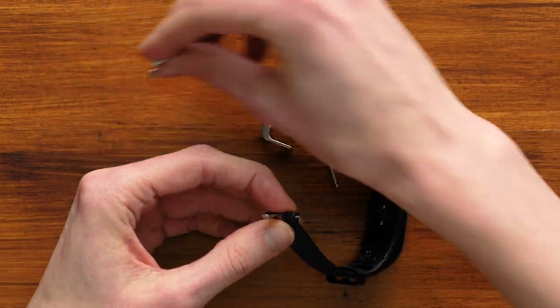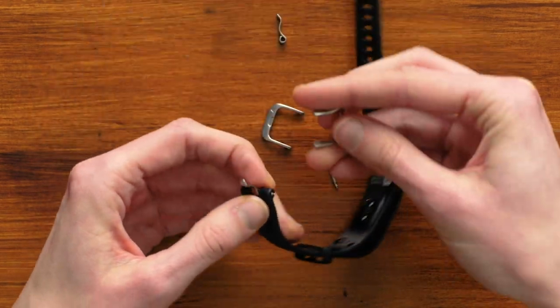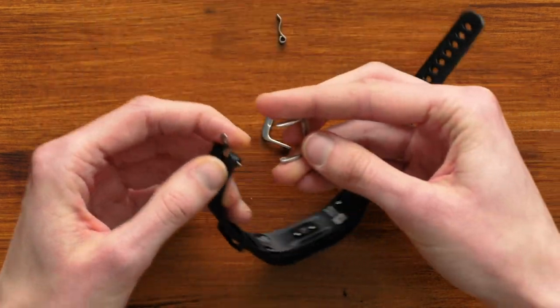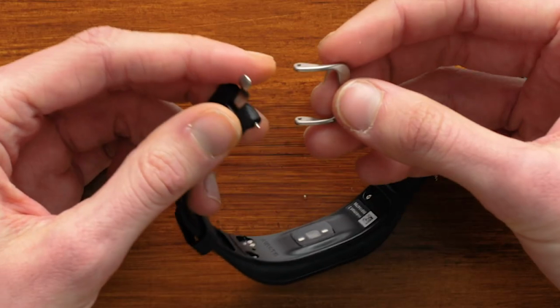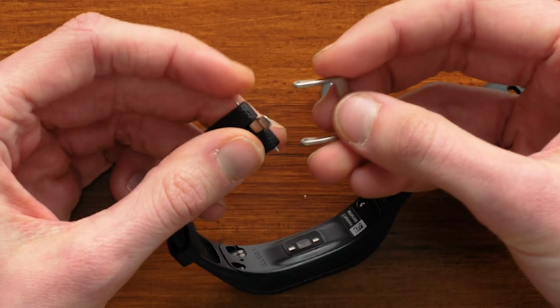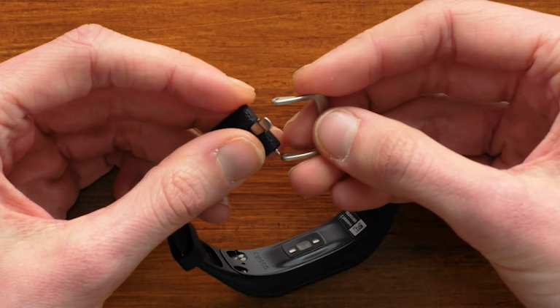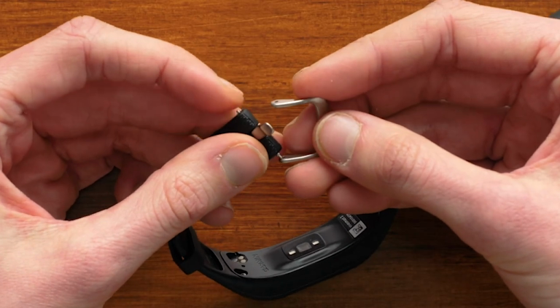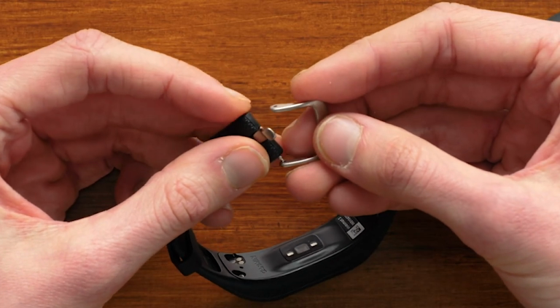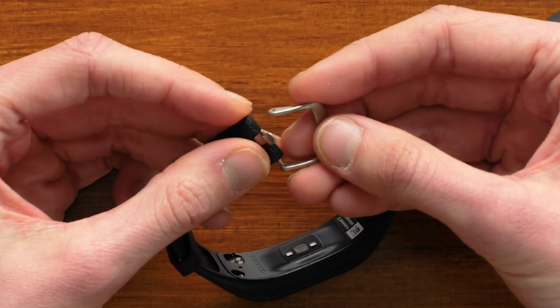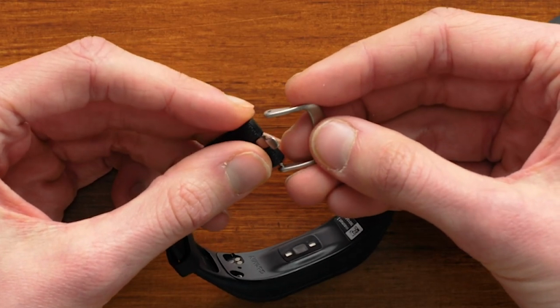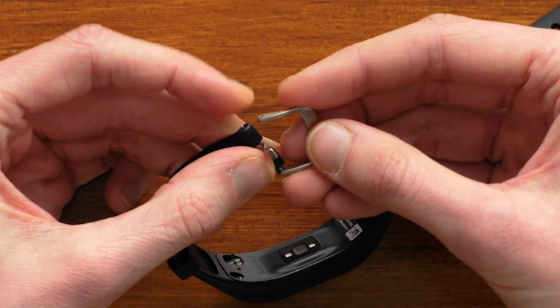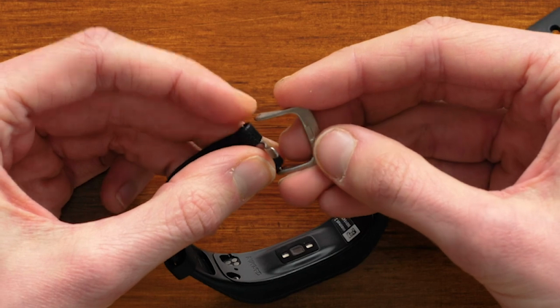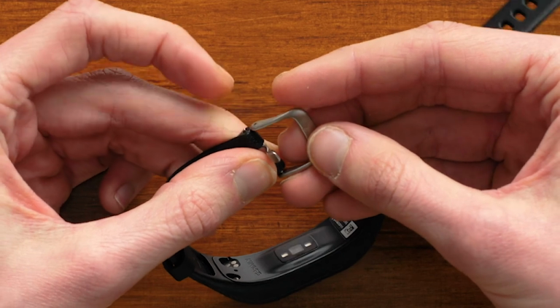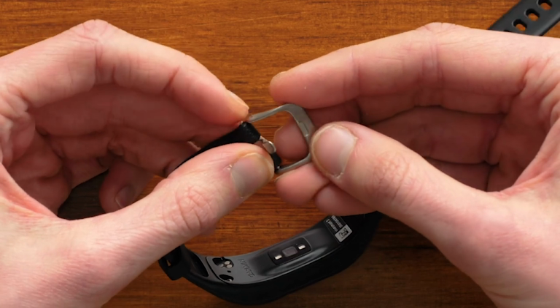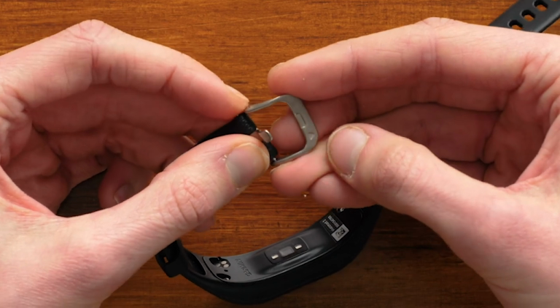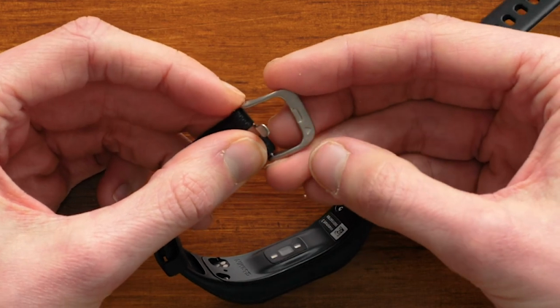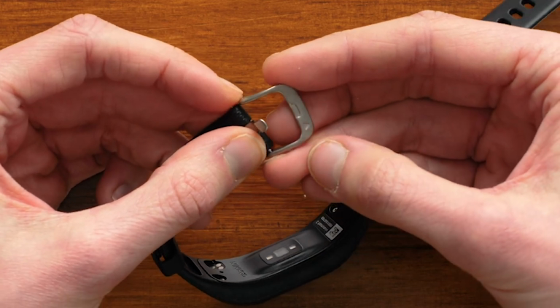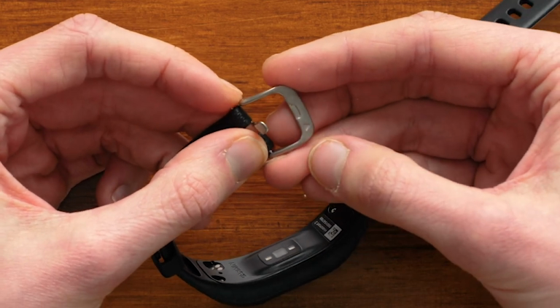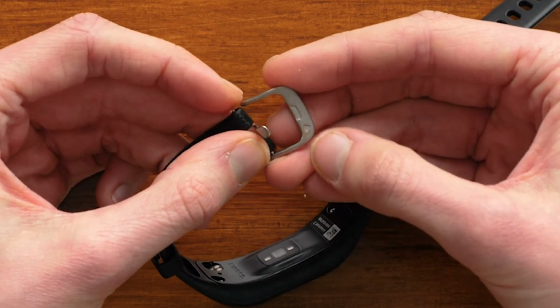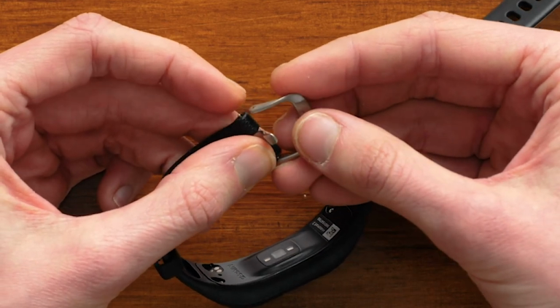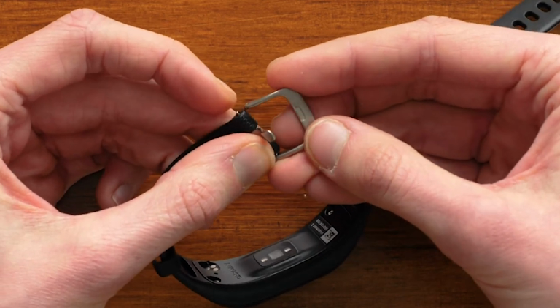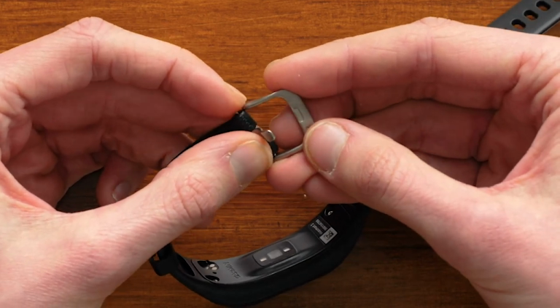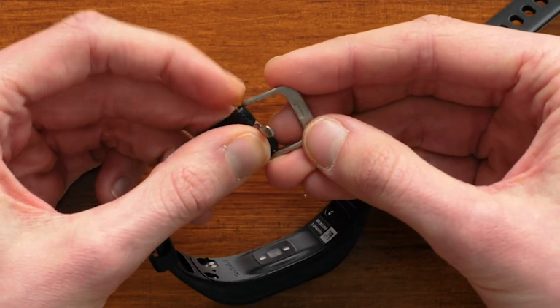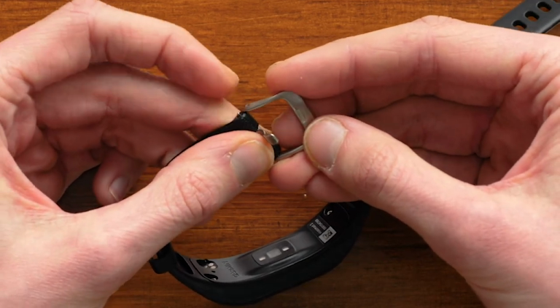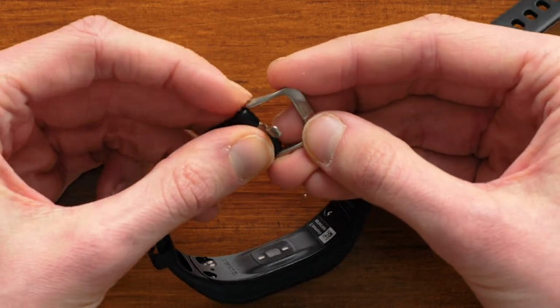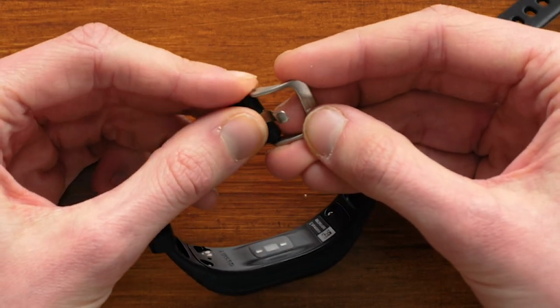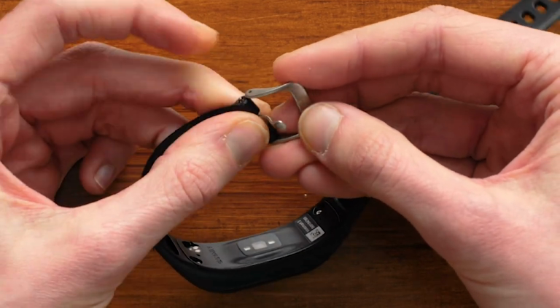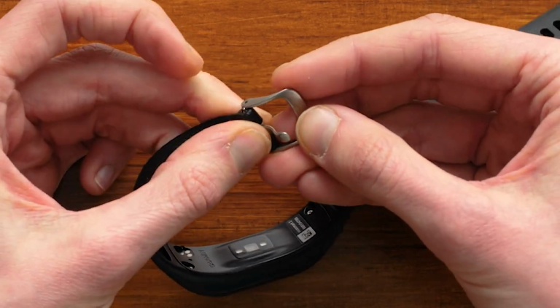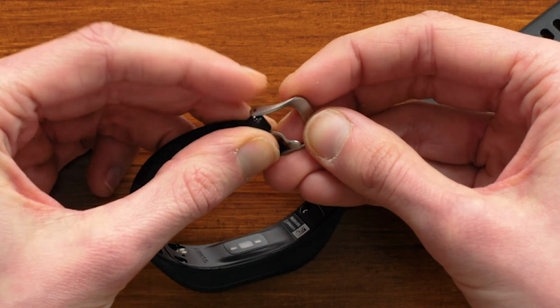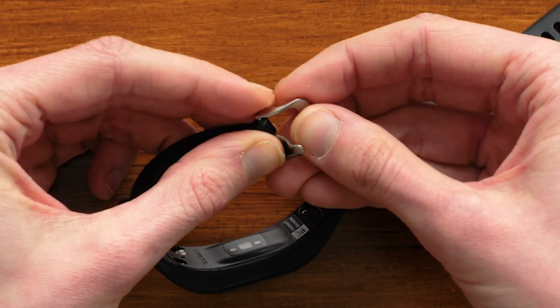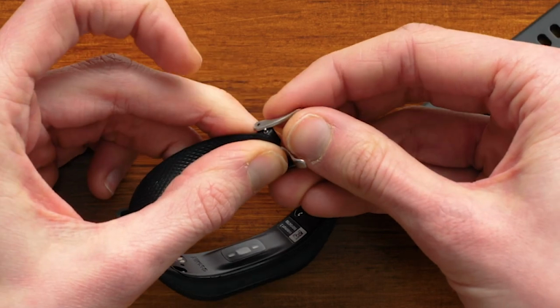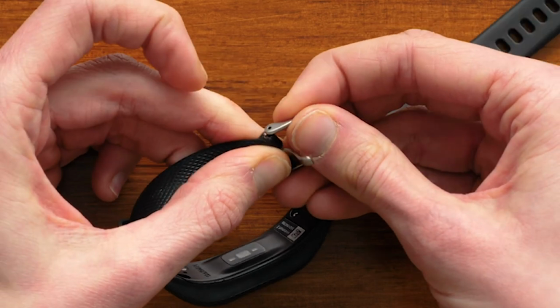Next, snap the ends of the replacement buckle into the ends of the spring bar, with the Garmin Triangle facing up and the buckle tongue resting in the groove on the buckle.